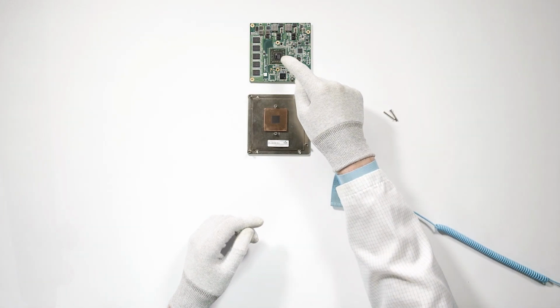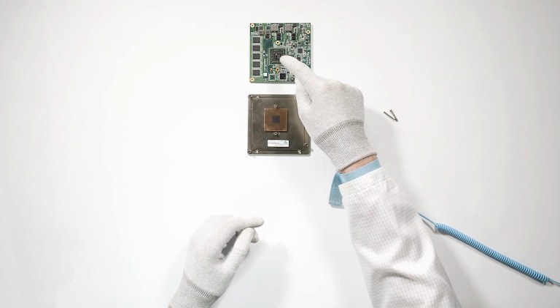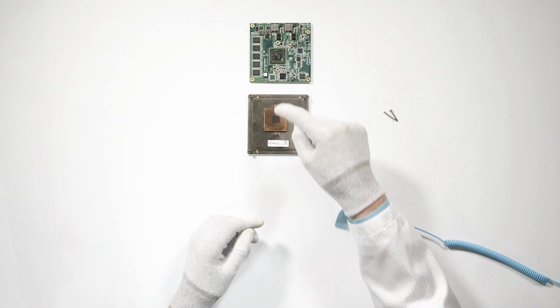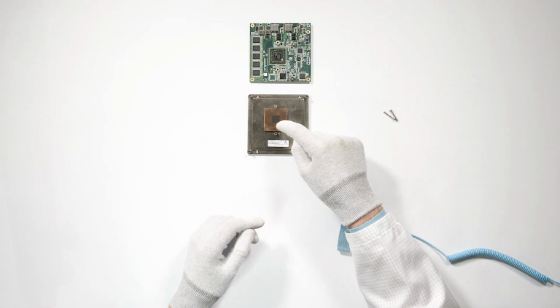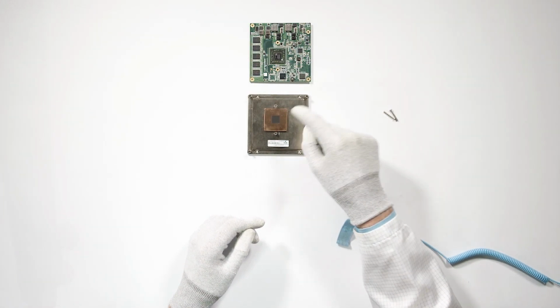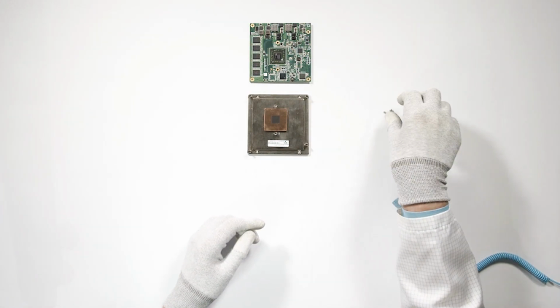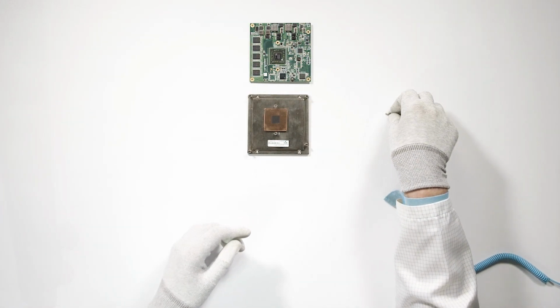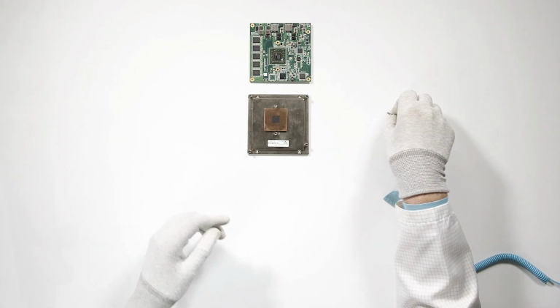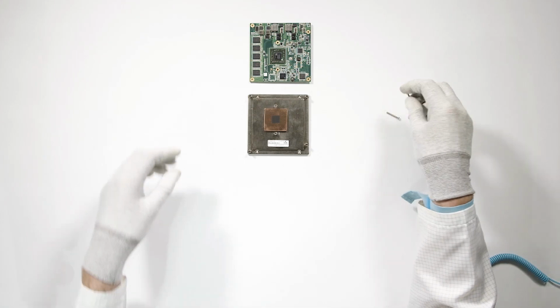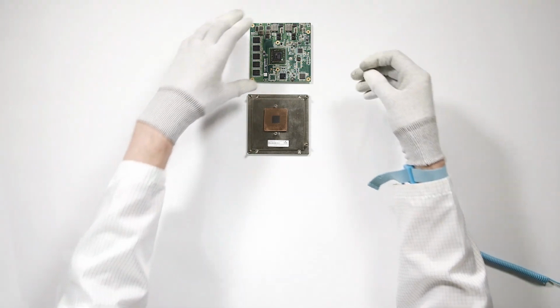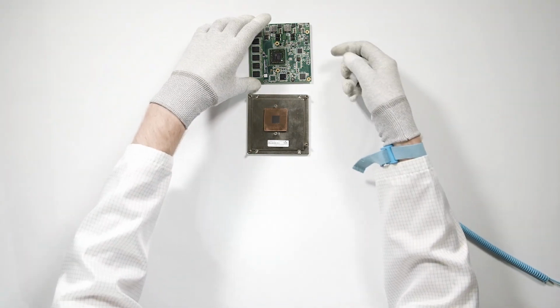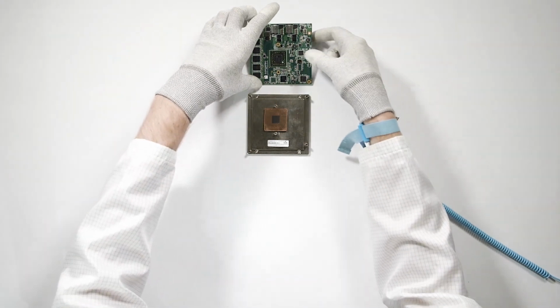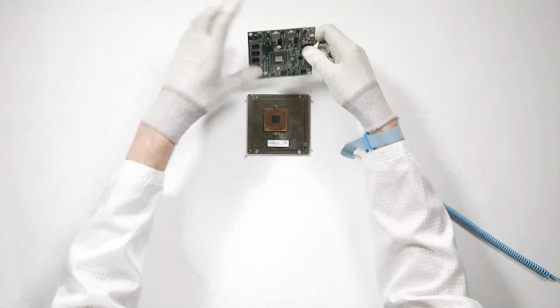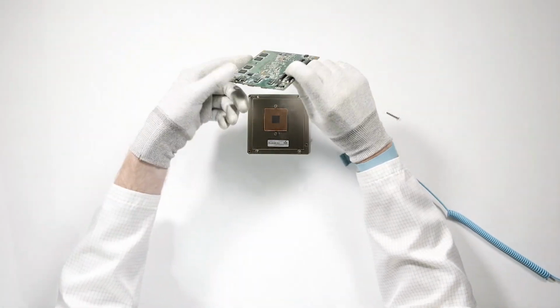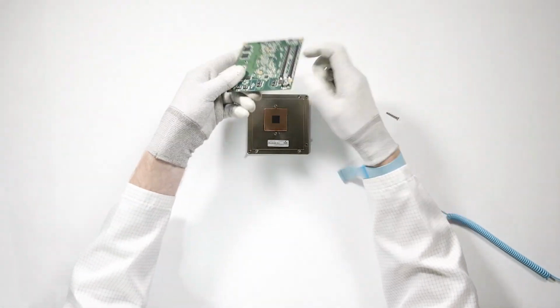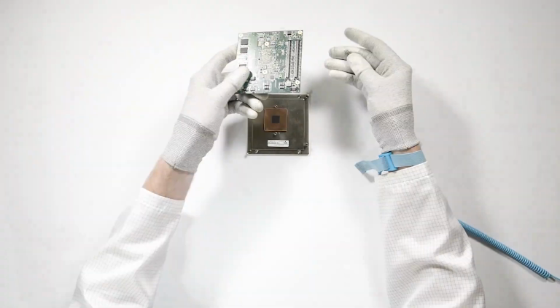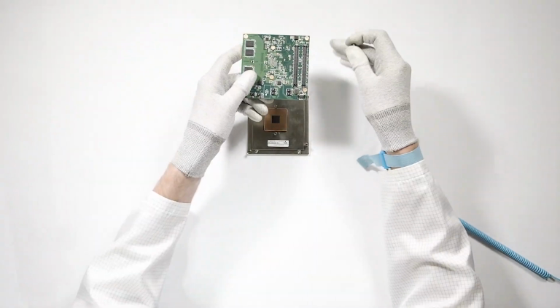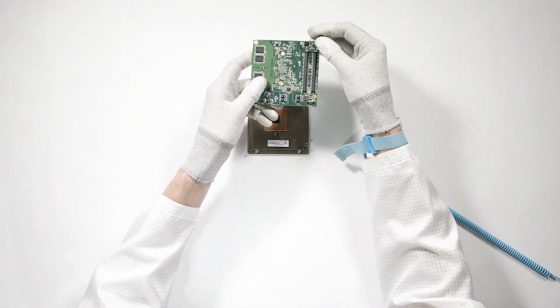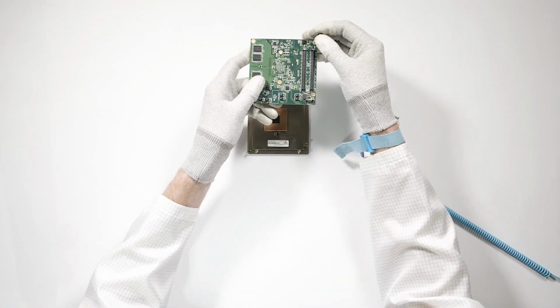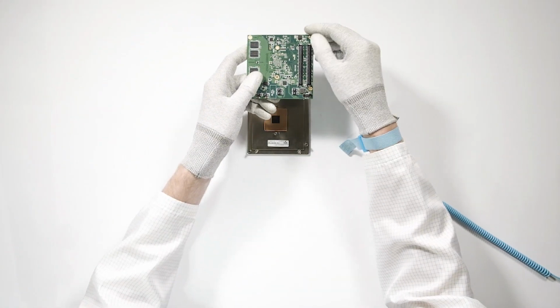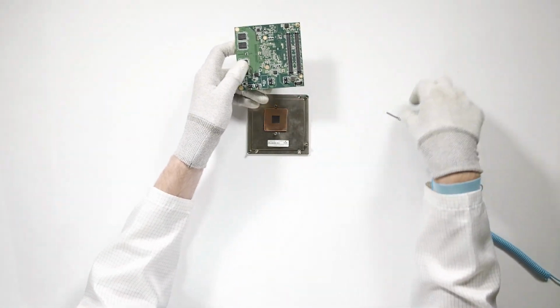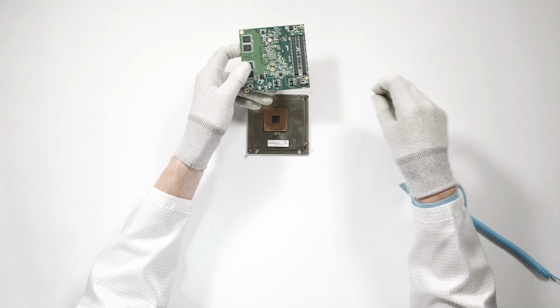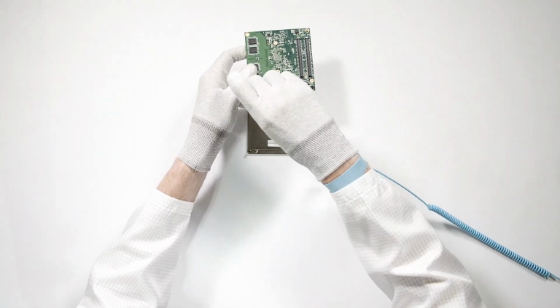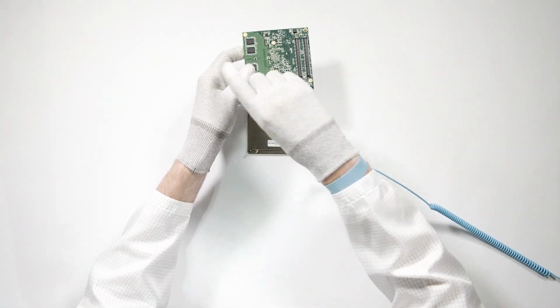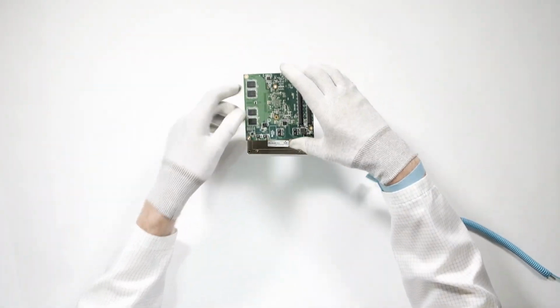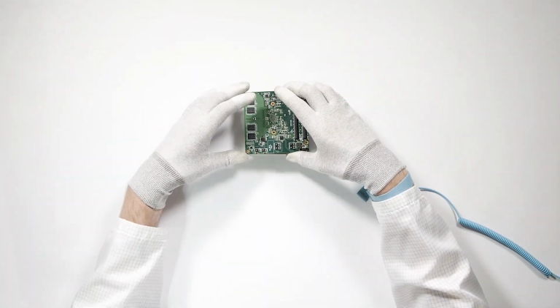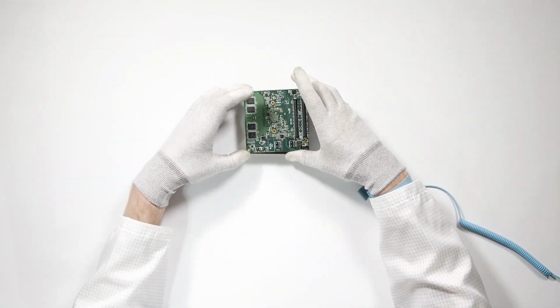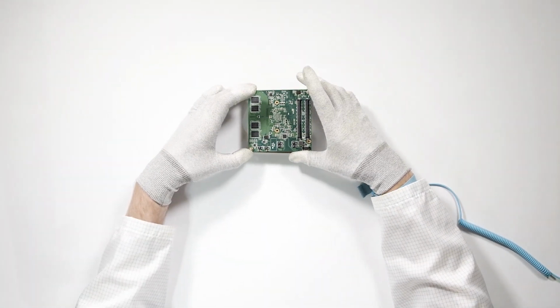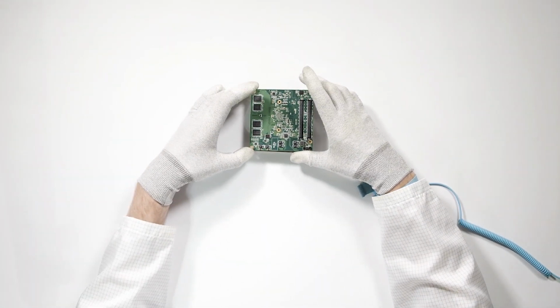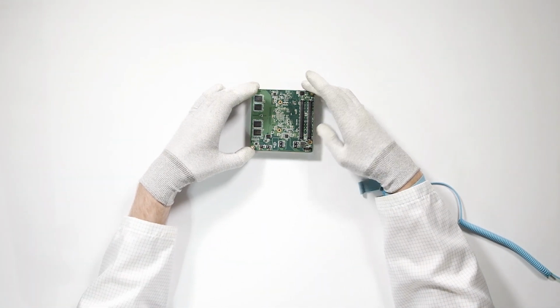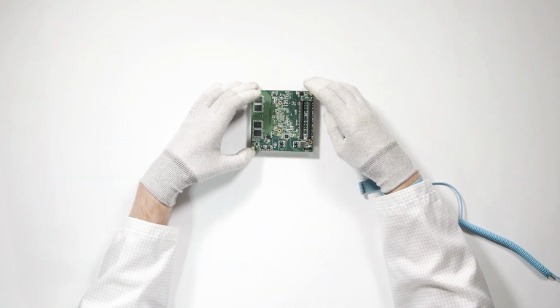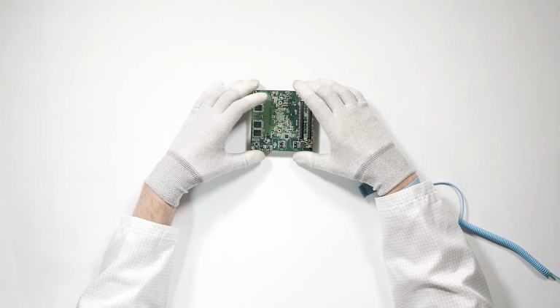Place the module and cooling solution next to each other to check the correct orientation. For easier alignment, put a long screw in two opposing corners of the module and use them as a guide.